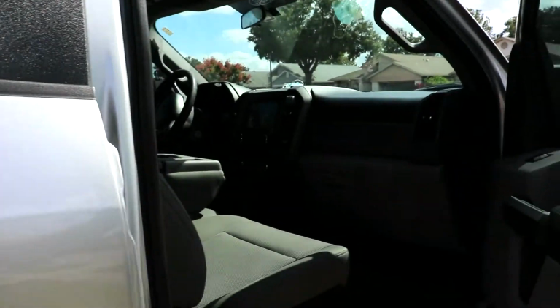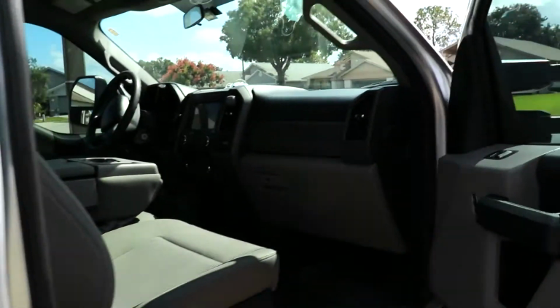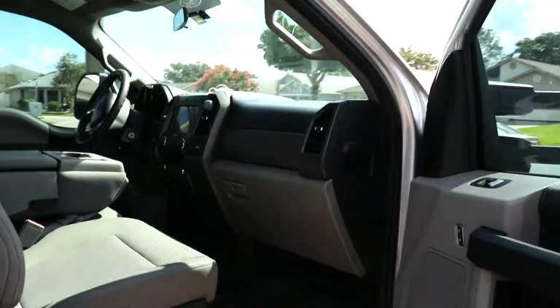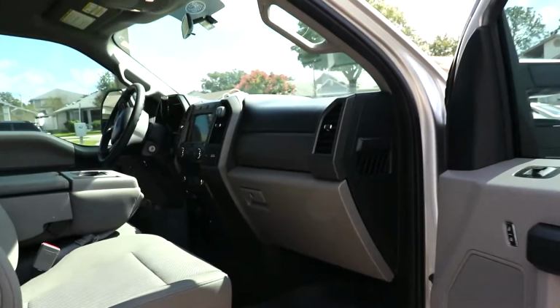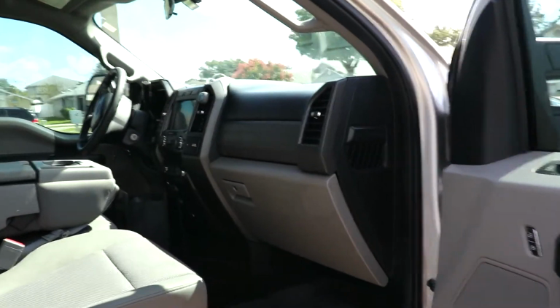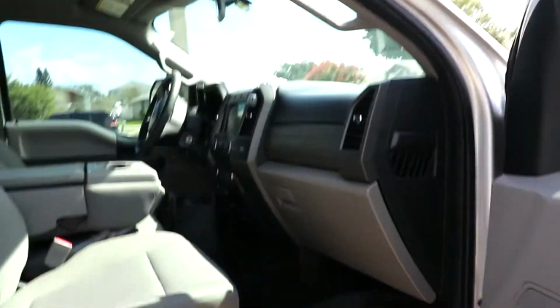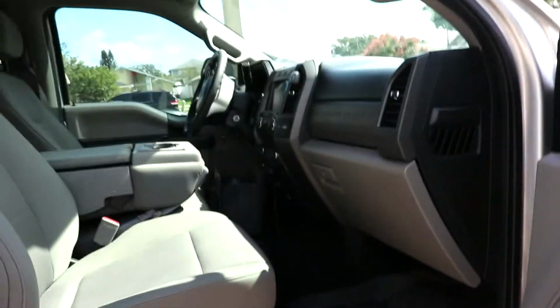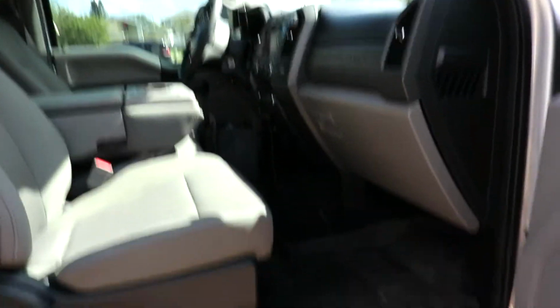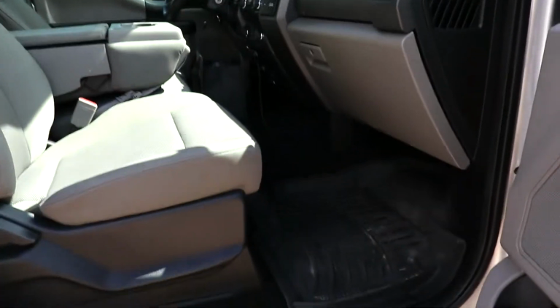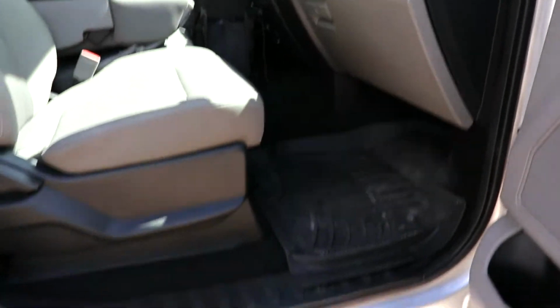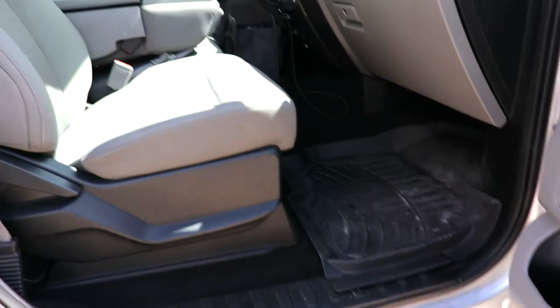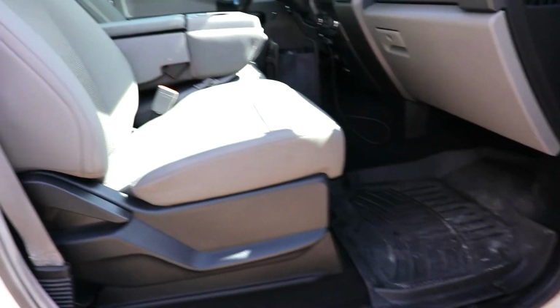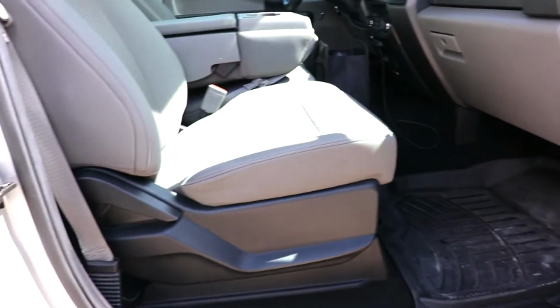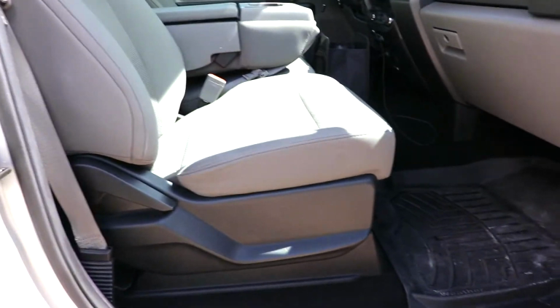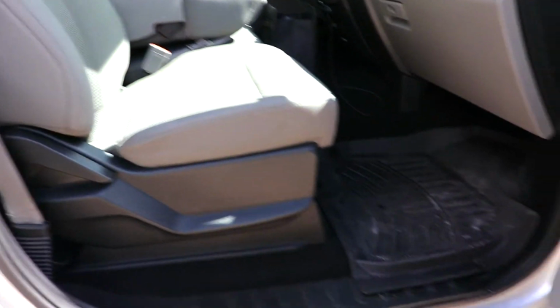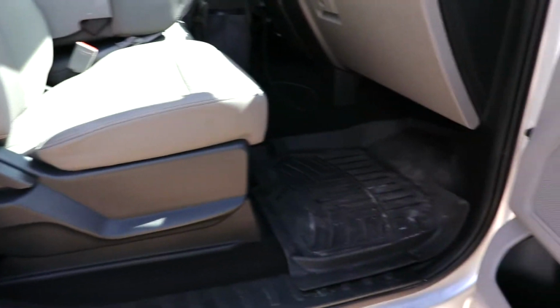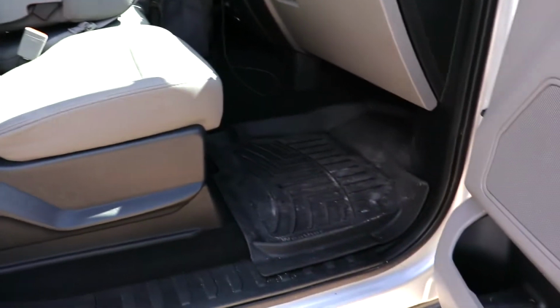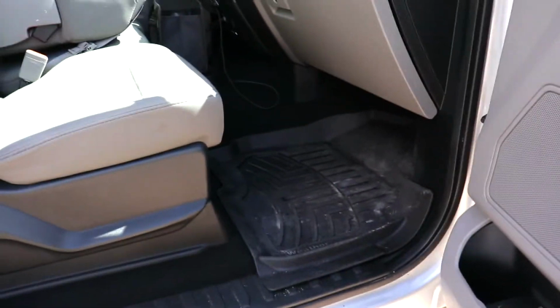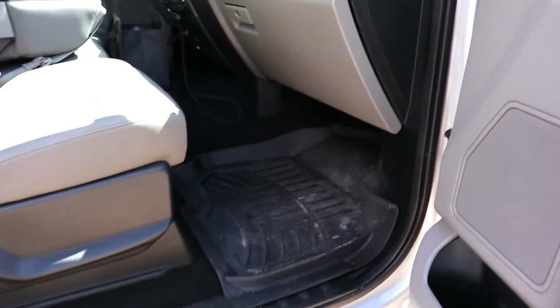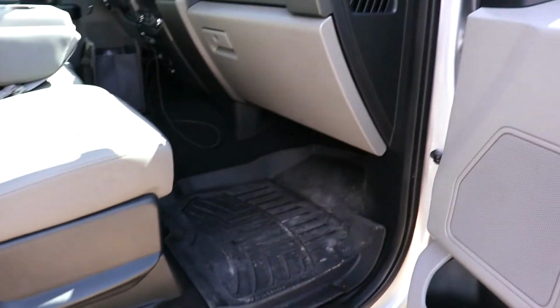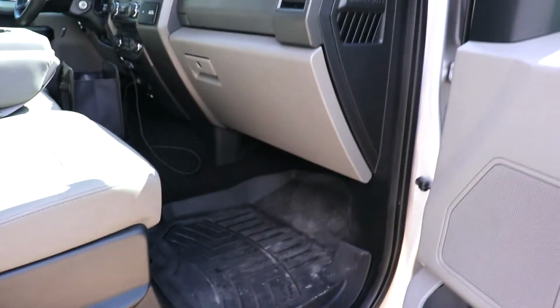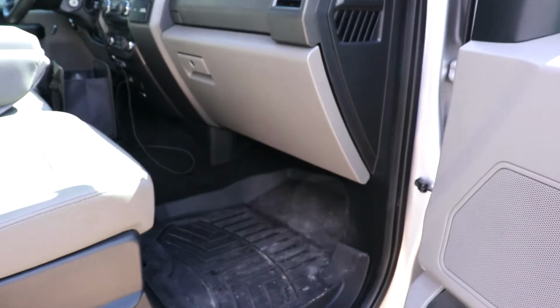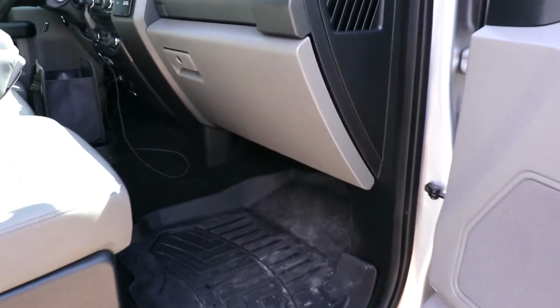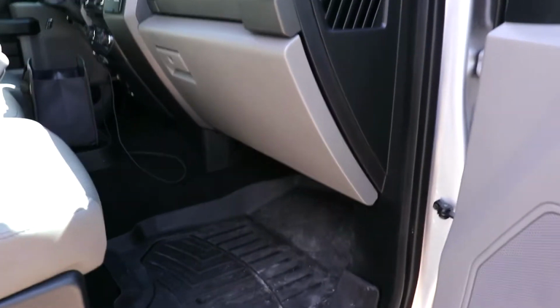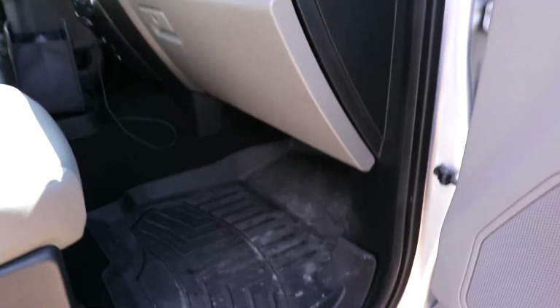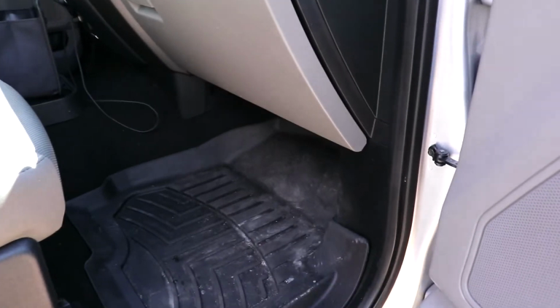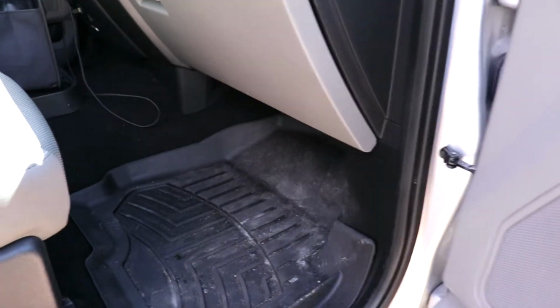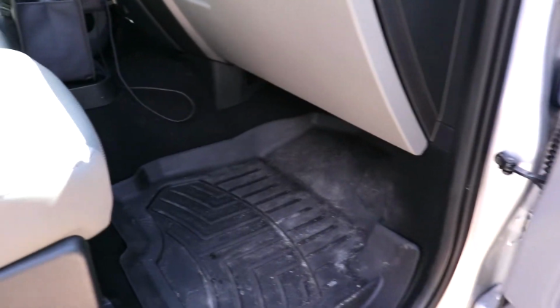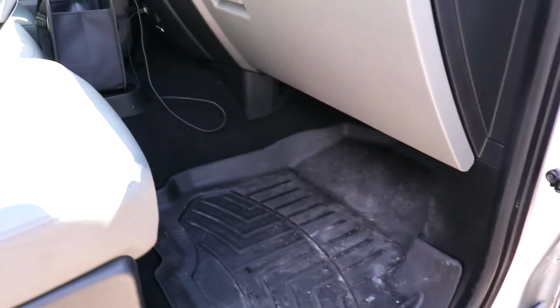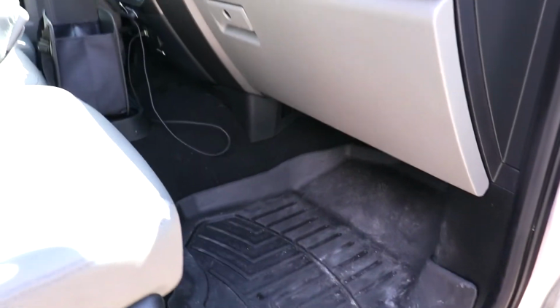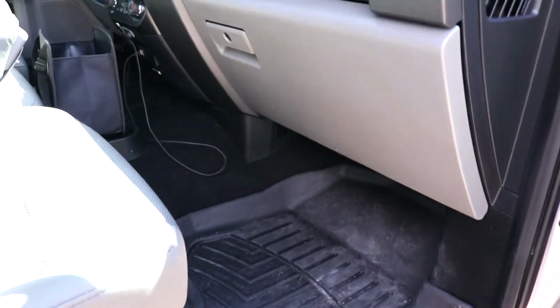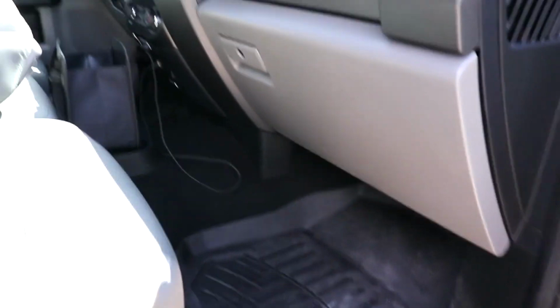We'll go into the details in a bit. This is the interior. It did not come with floor mats, so we upgraded to WeatherTechs right off the bat because I didn't want to damage anything. Being a 2018, I wanted to try to hold its value as long as it can.